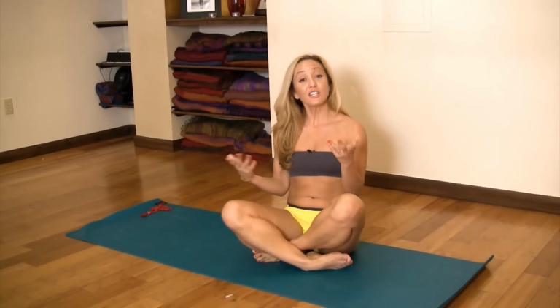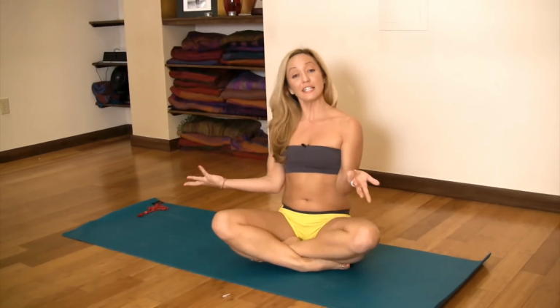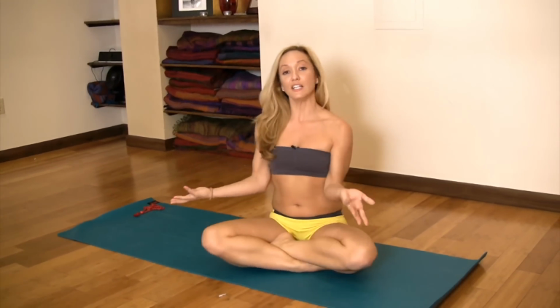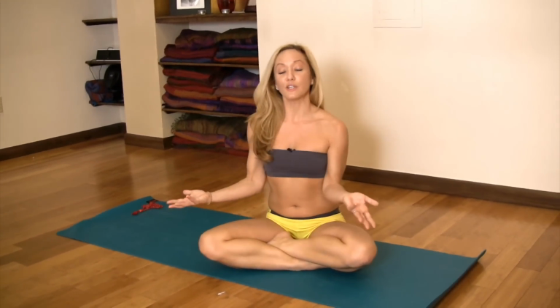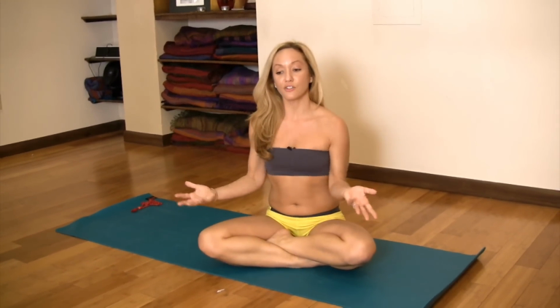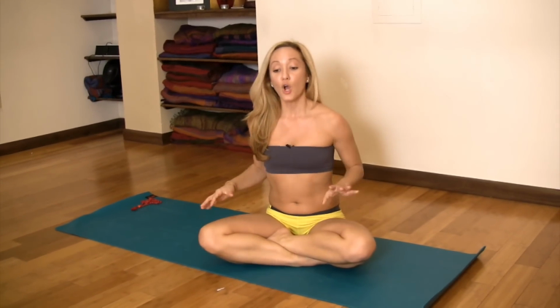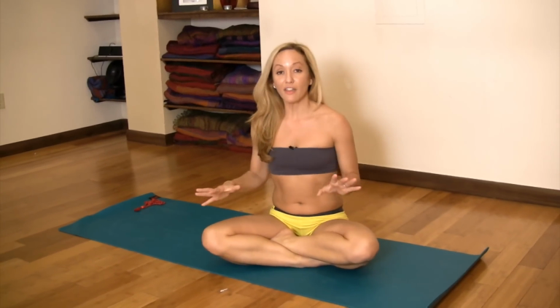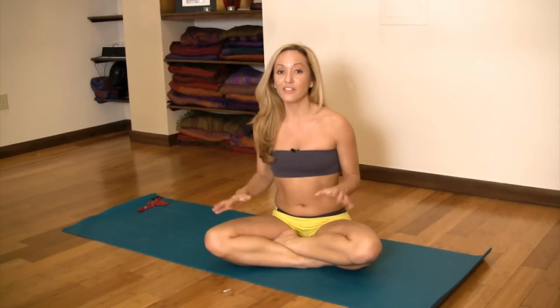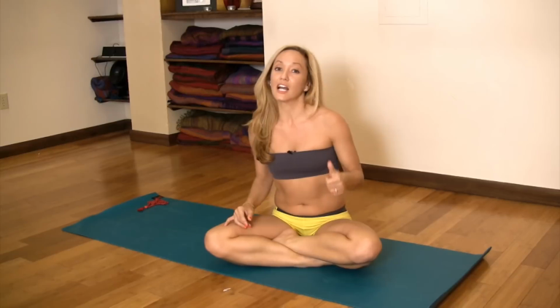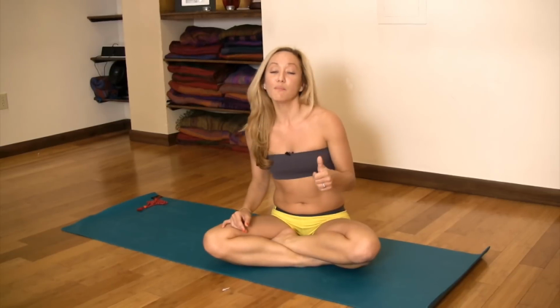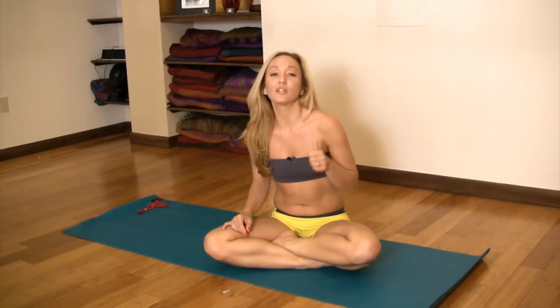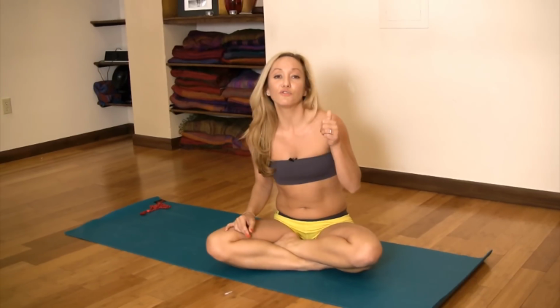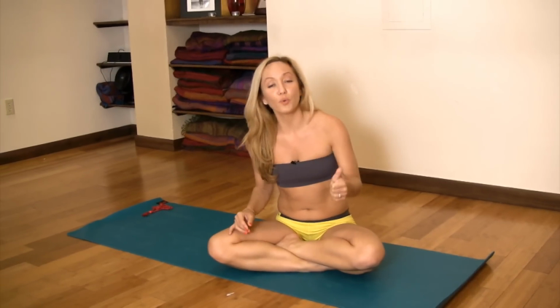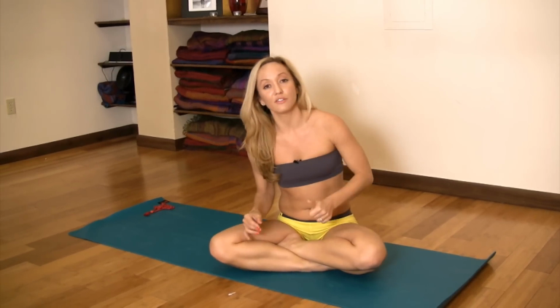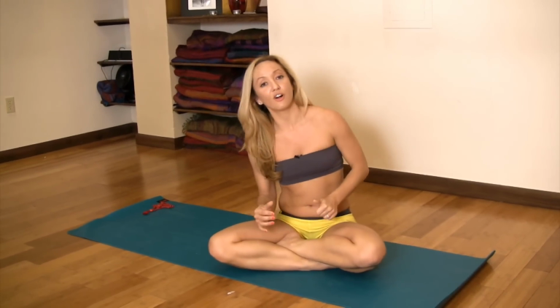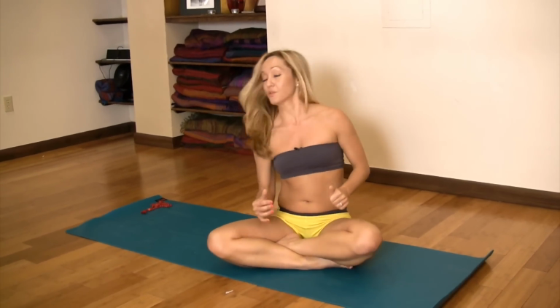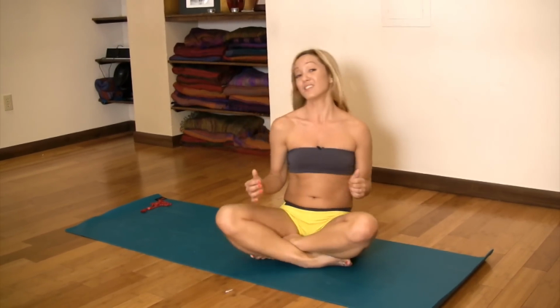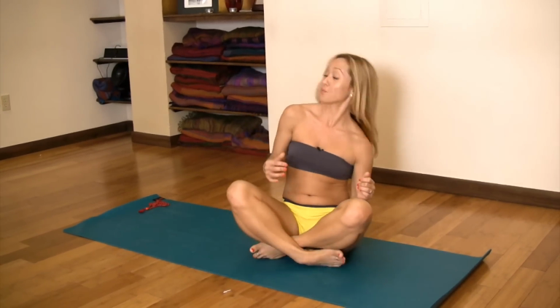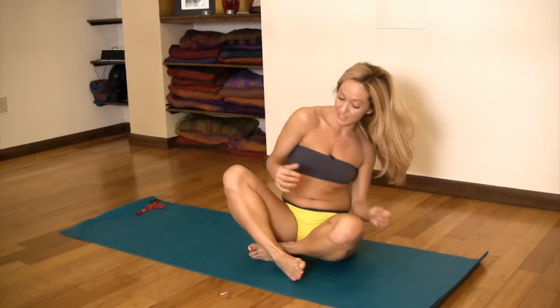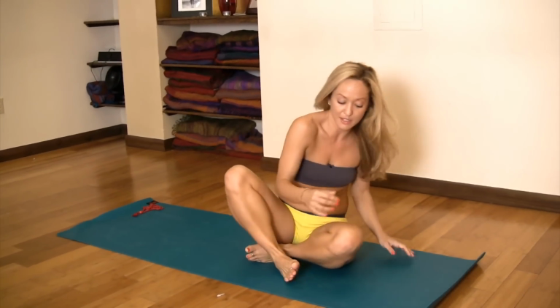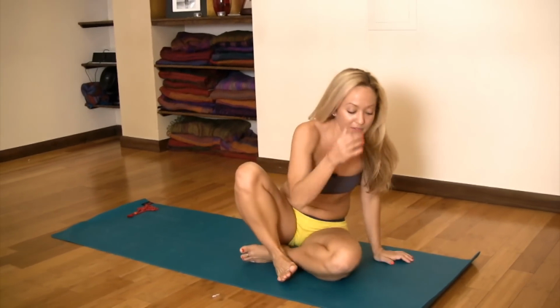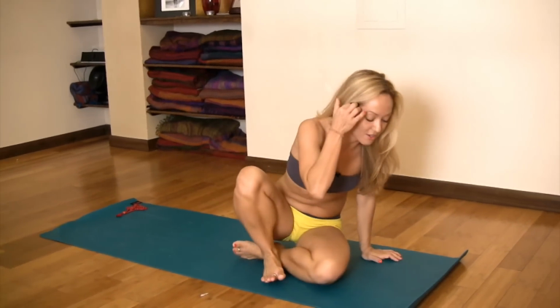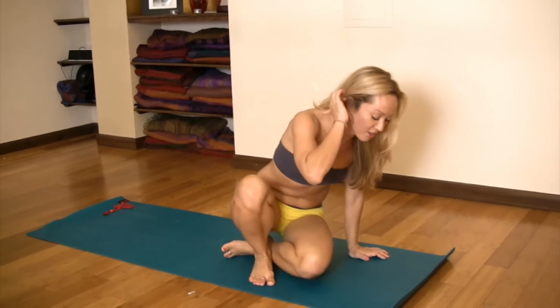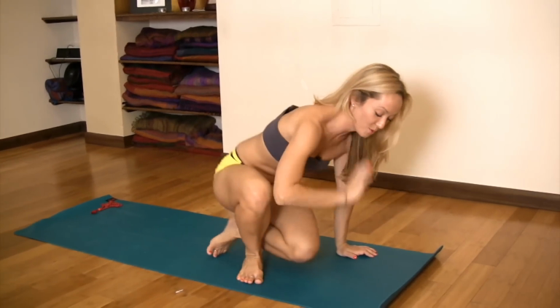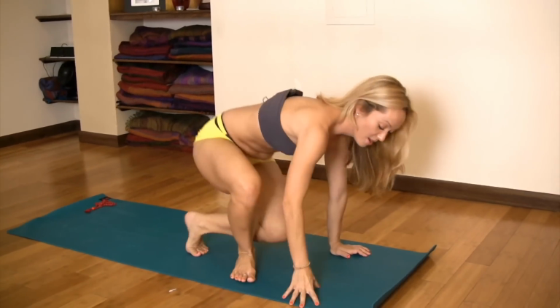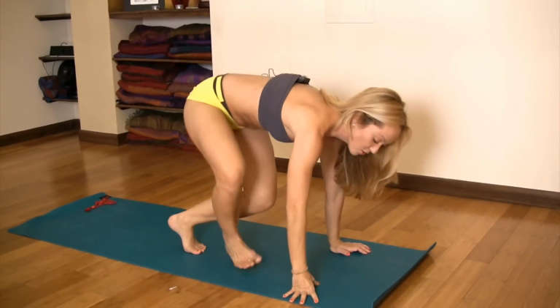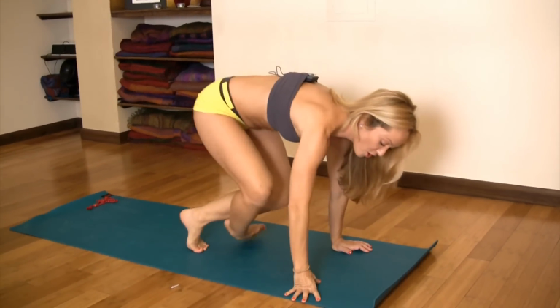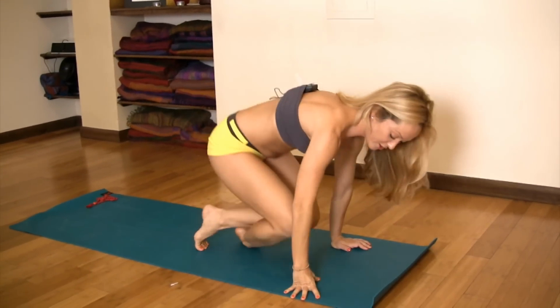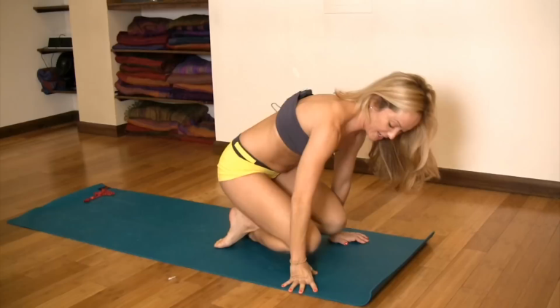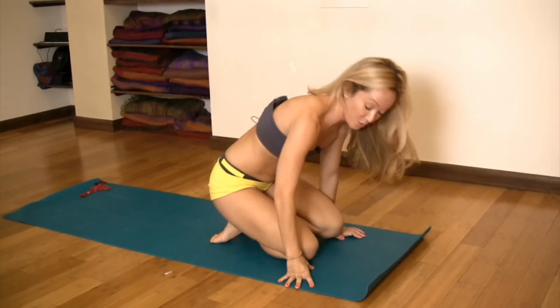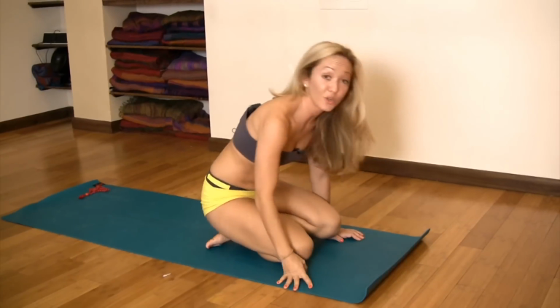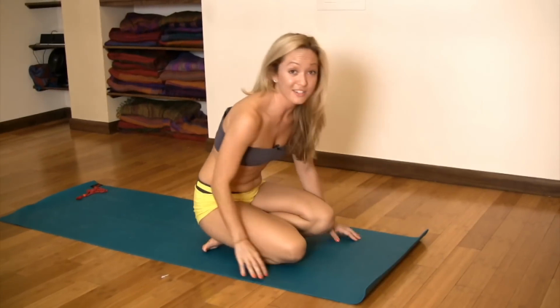Just as in any strength posture, rather than thinking up, you want to lean forward into your arms. Here's a really easy modification that'll help you get stronger to get into lolasana.